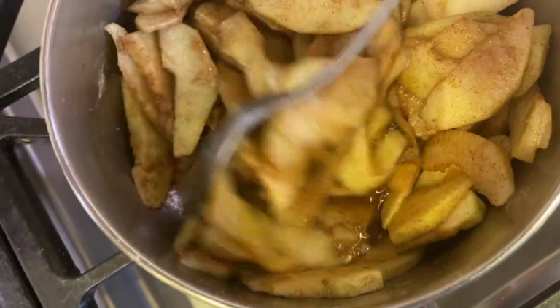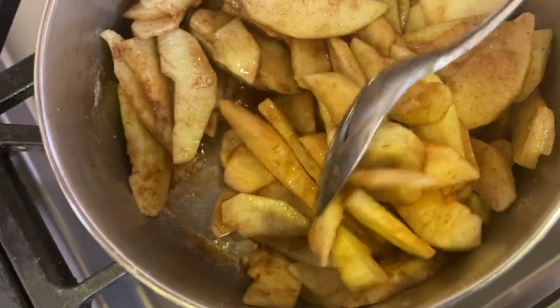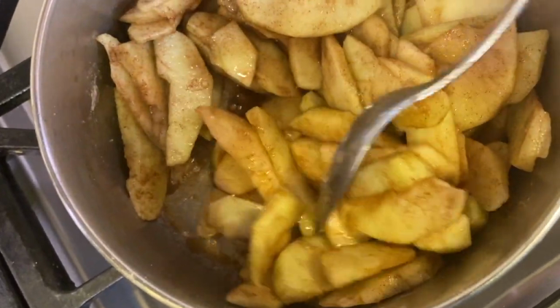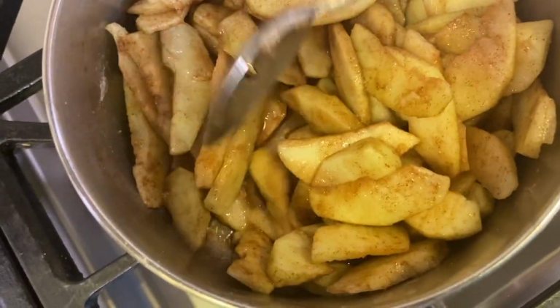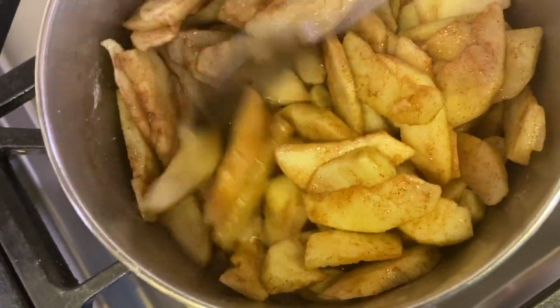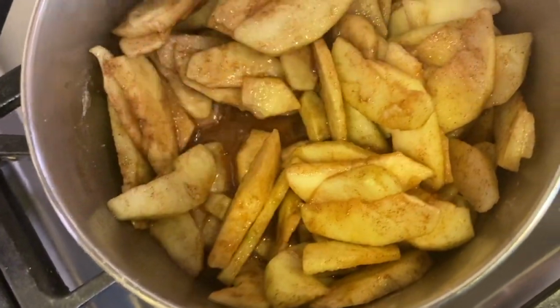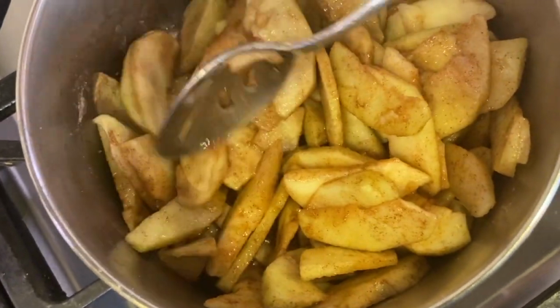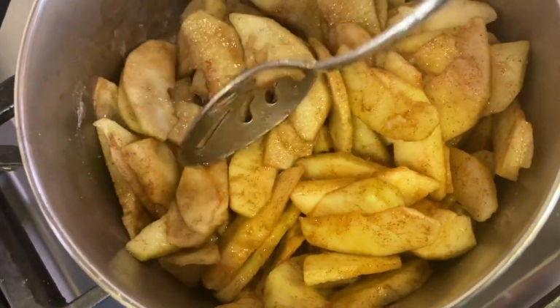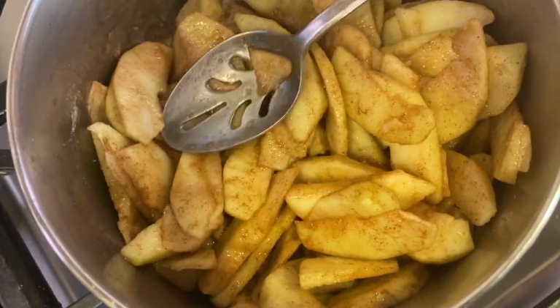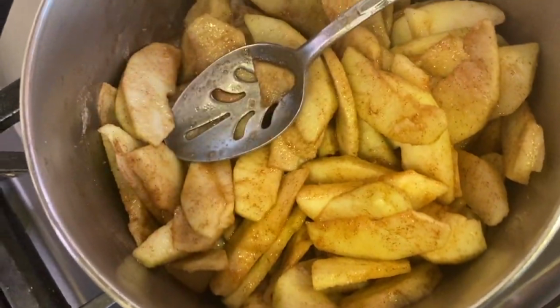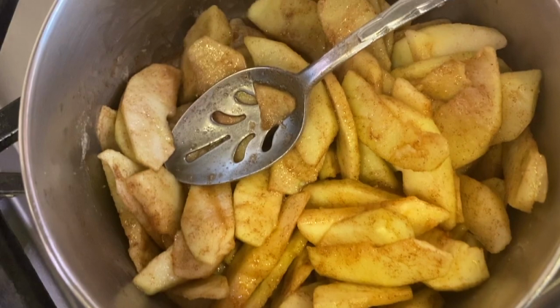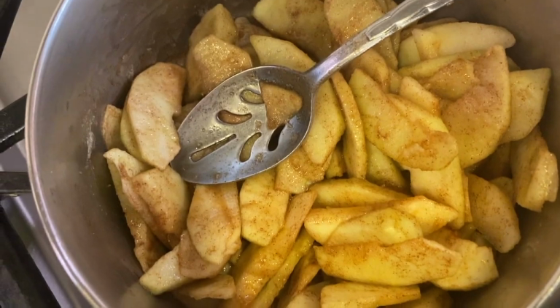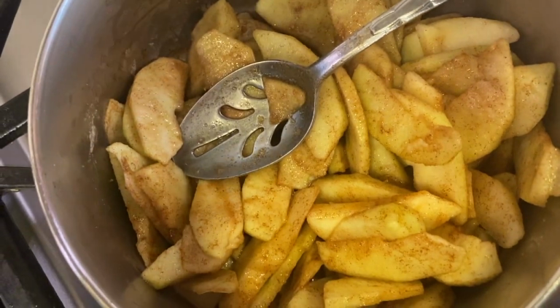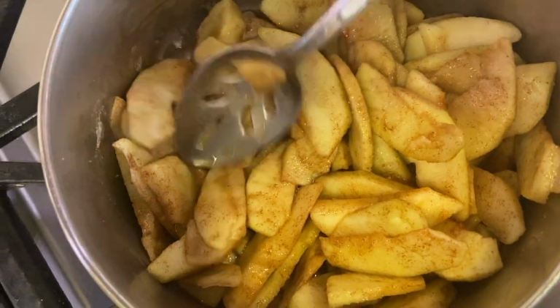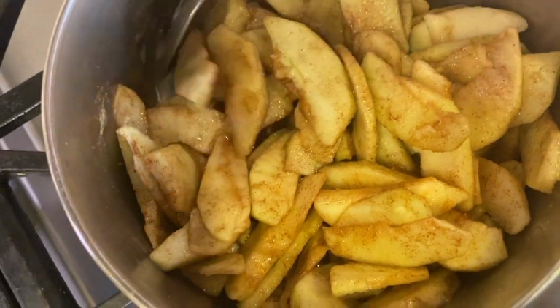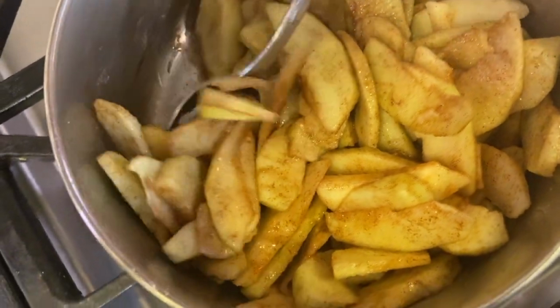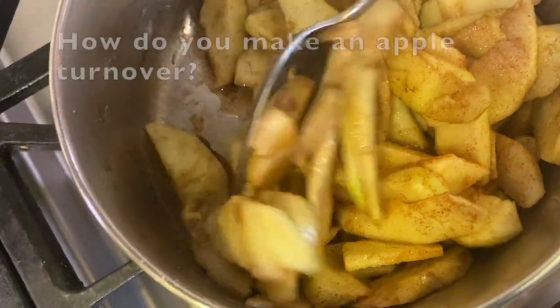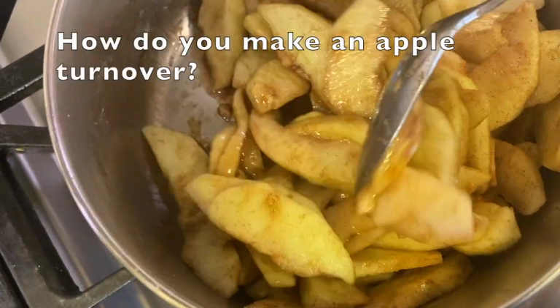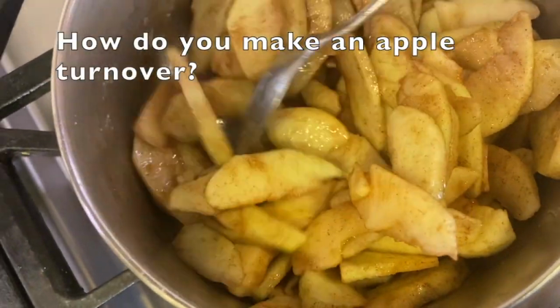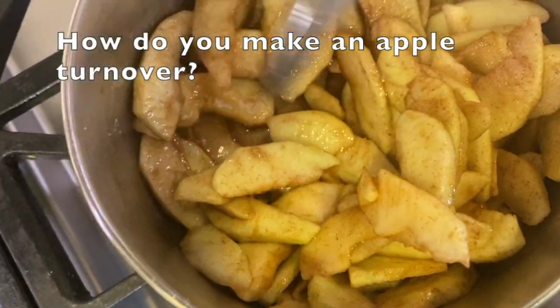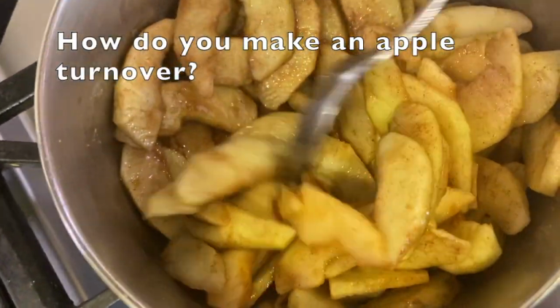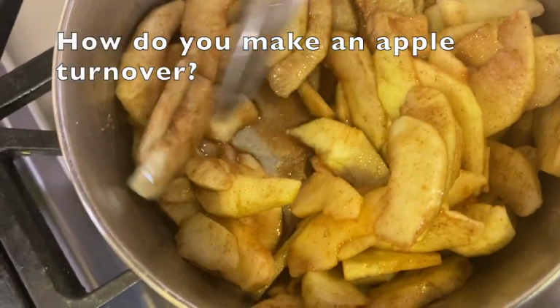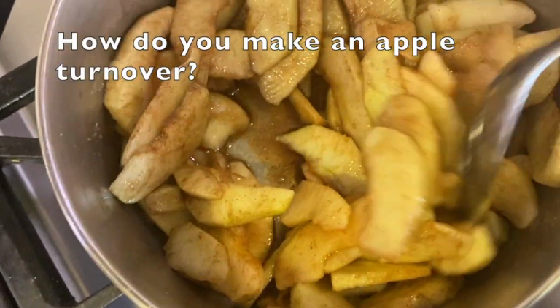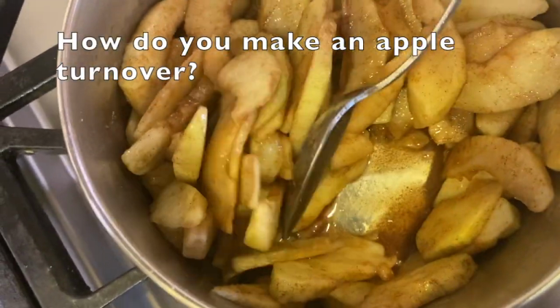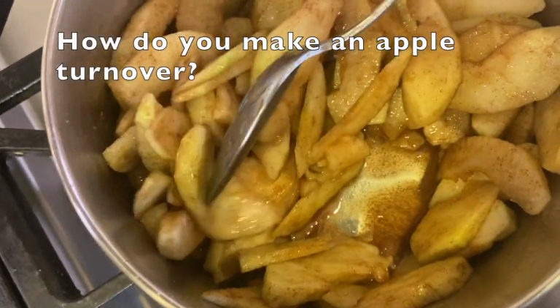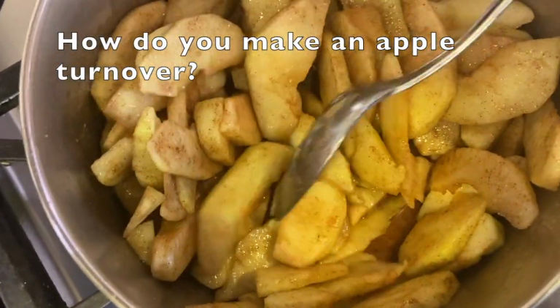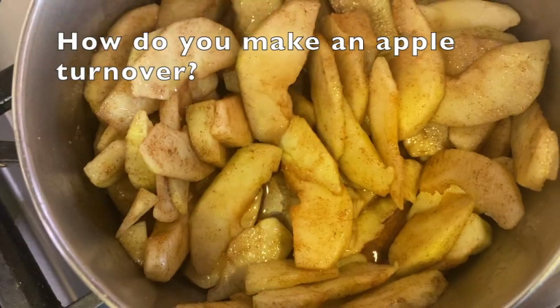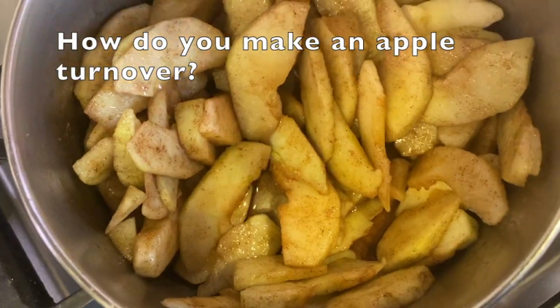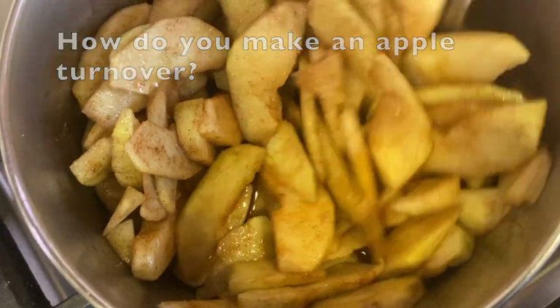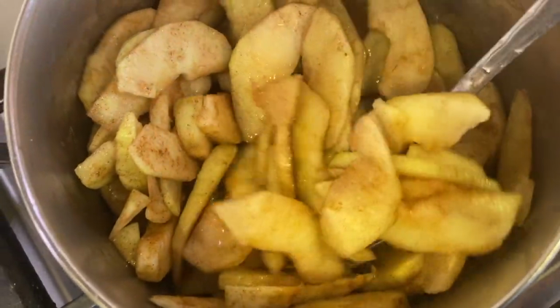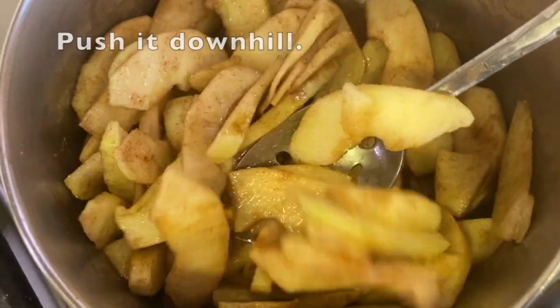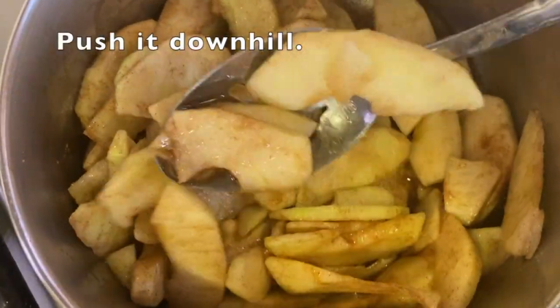While these apples are cooking, it must be time for chef joke number one. How do you make an apple turnover? Push it downhill.